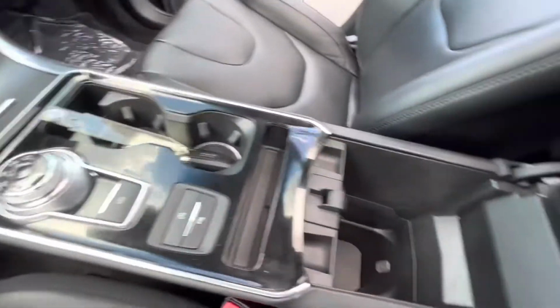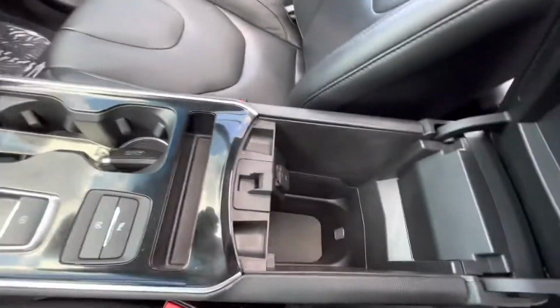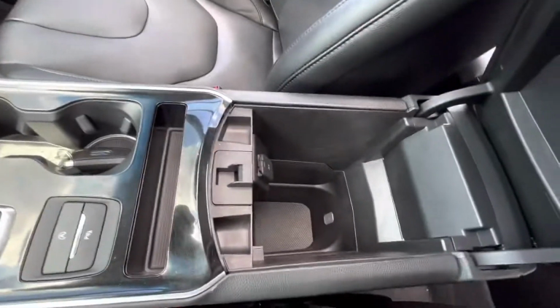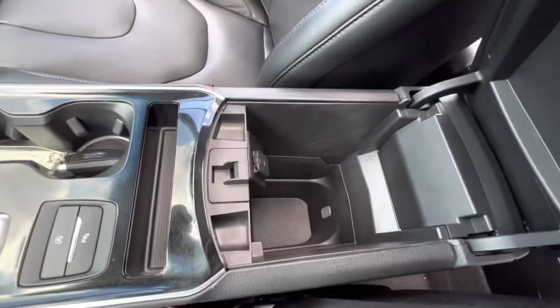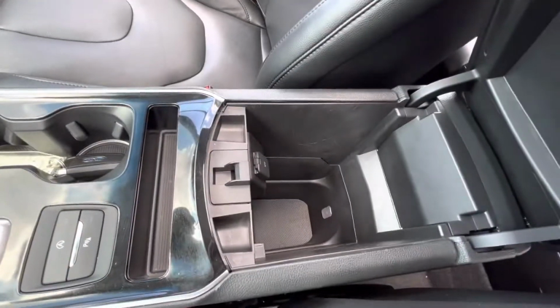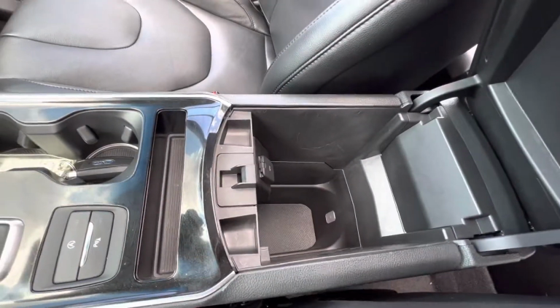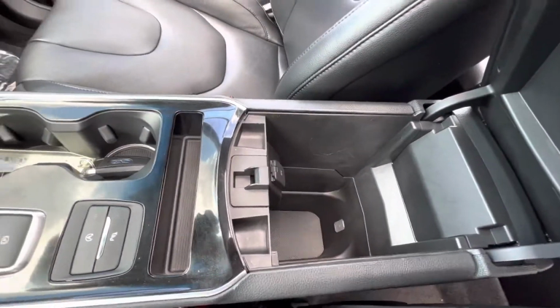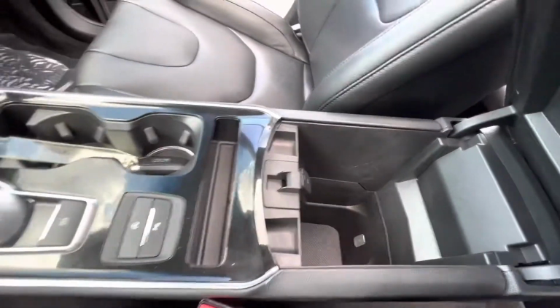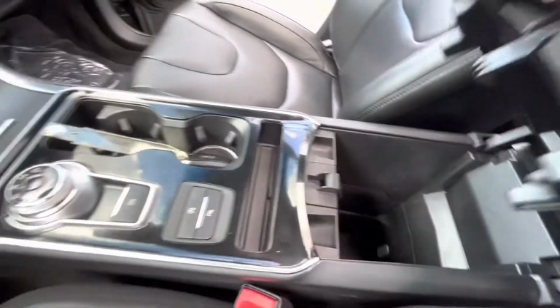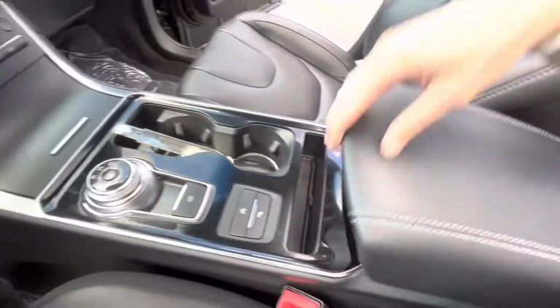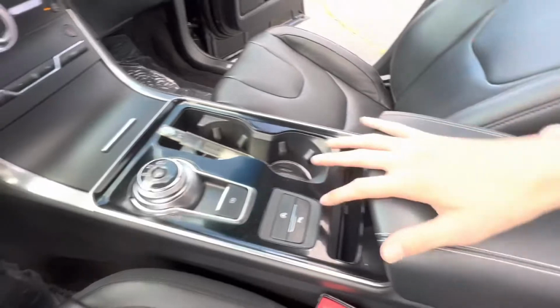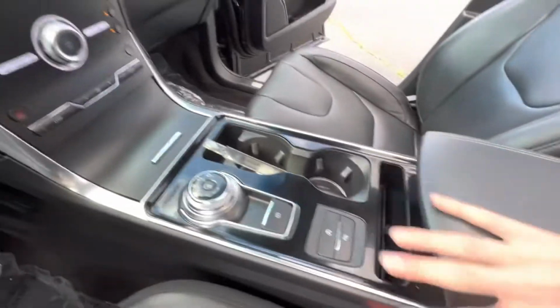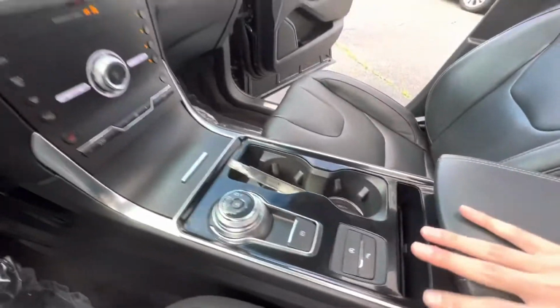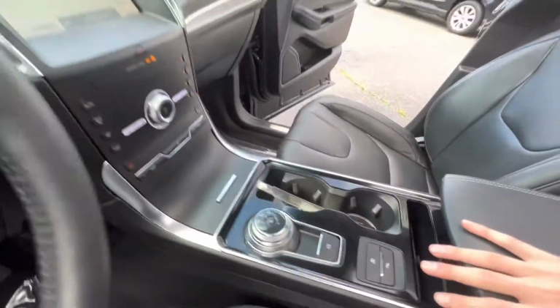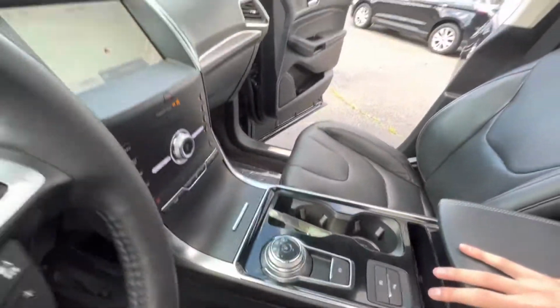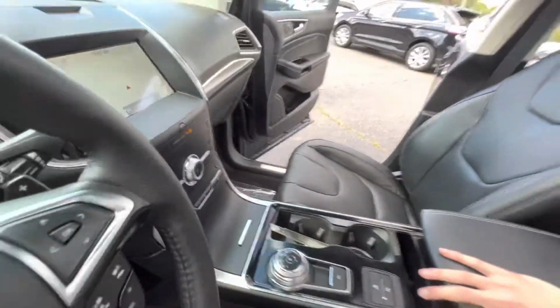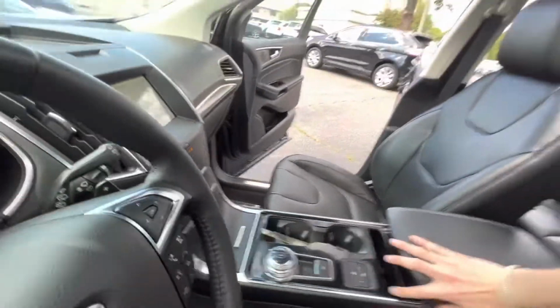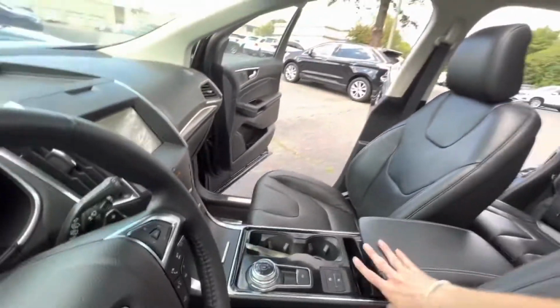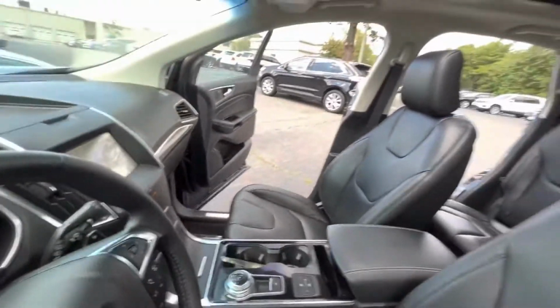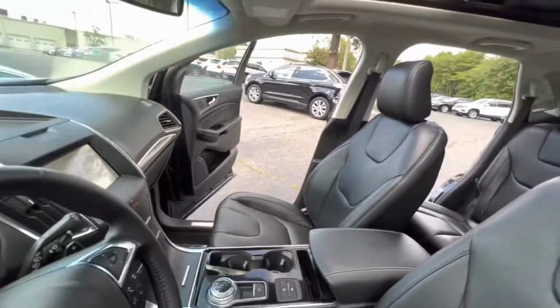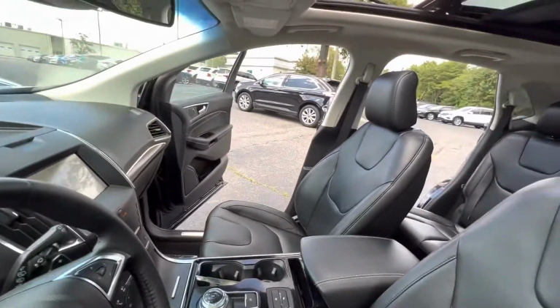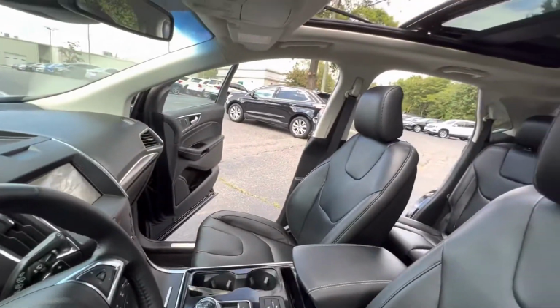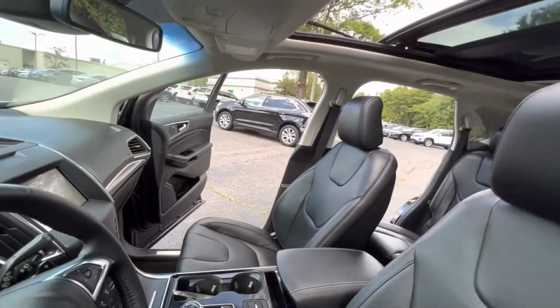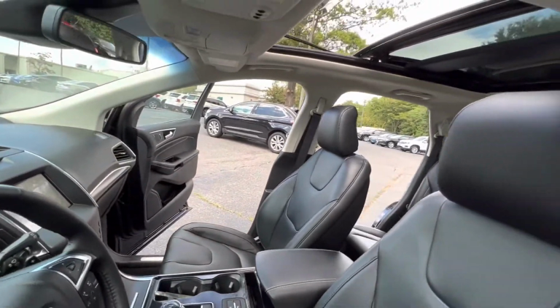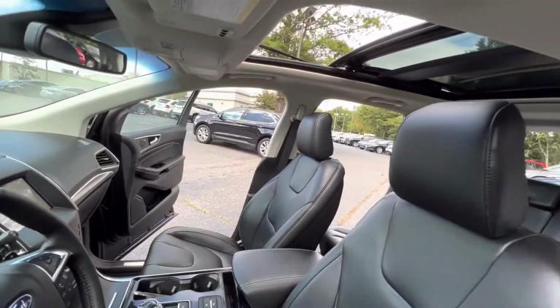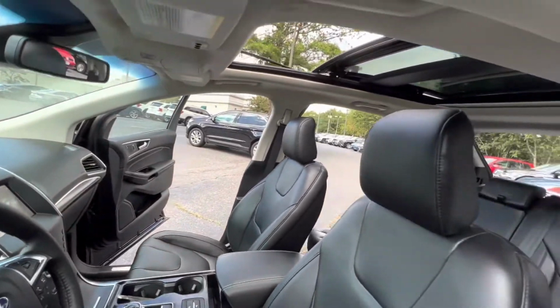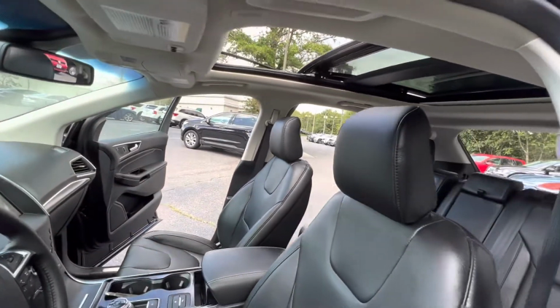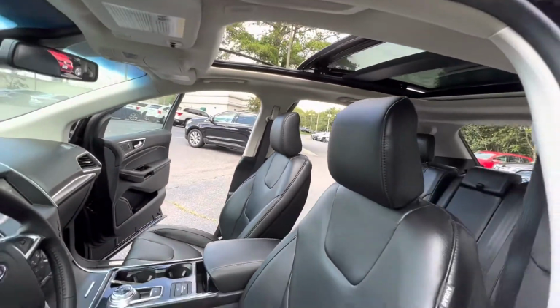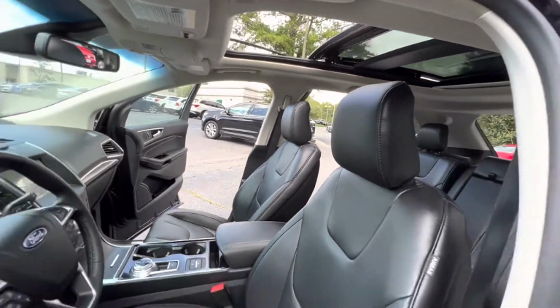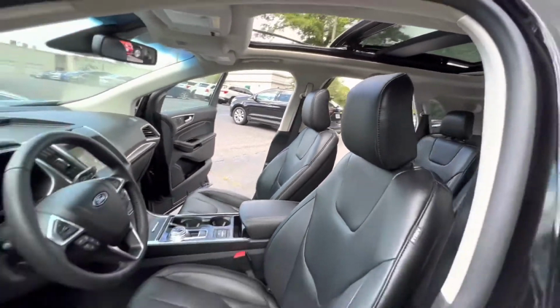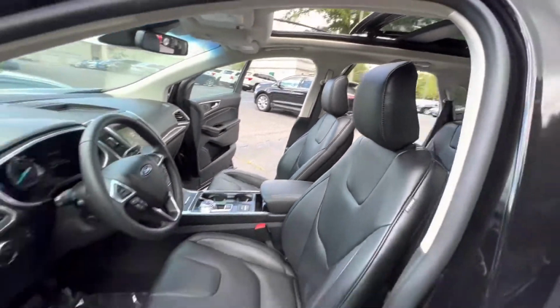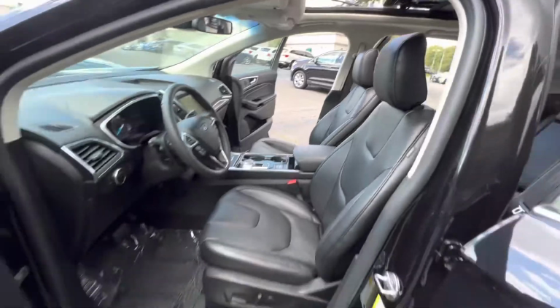You have a great size center console in the vehicle. It also comes equipped with a massive panoramic roof.